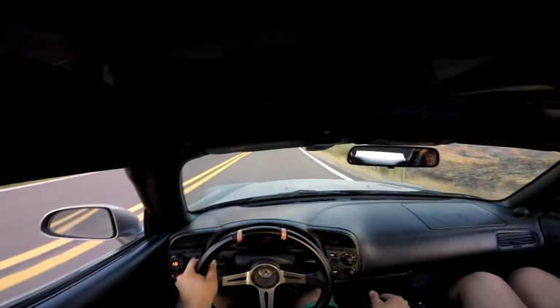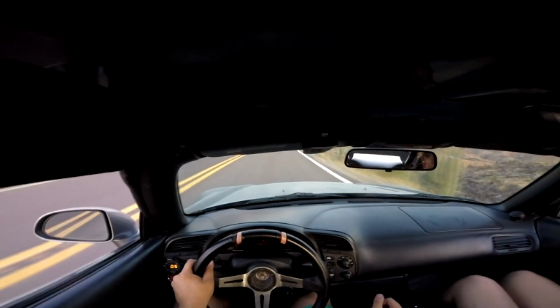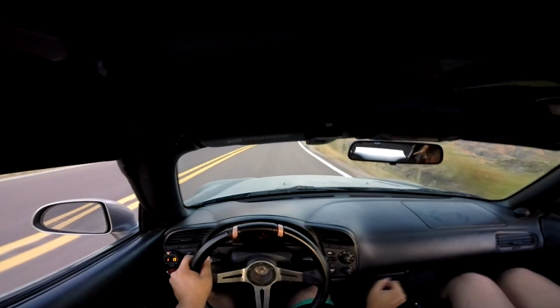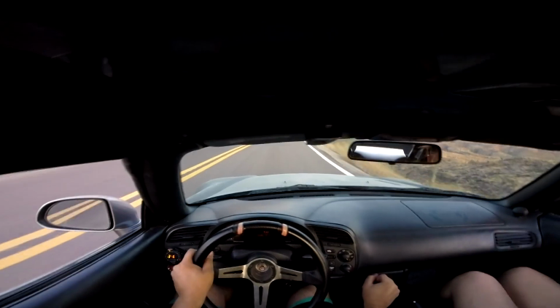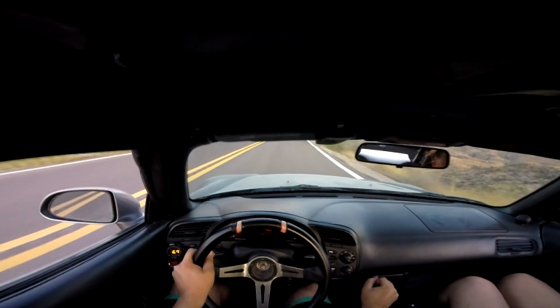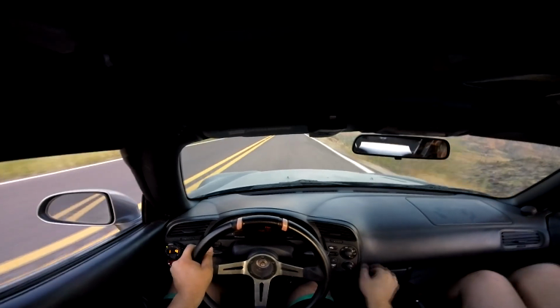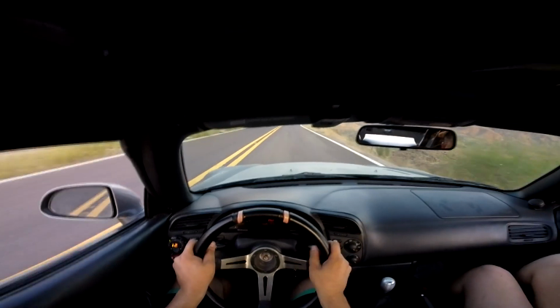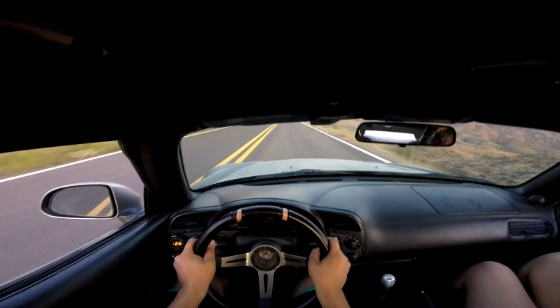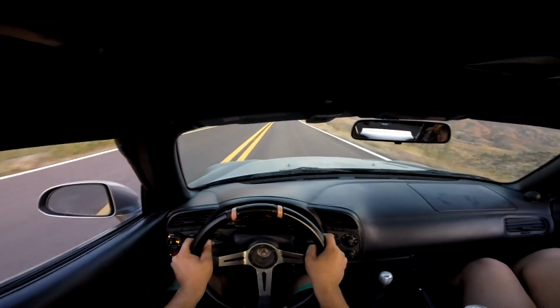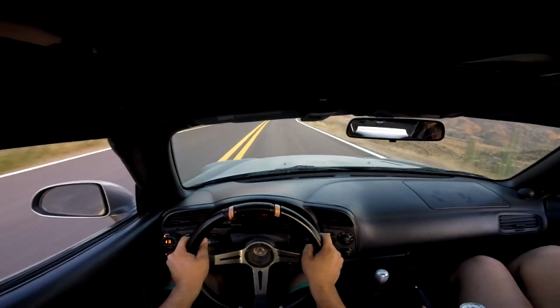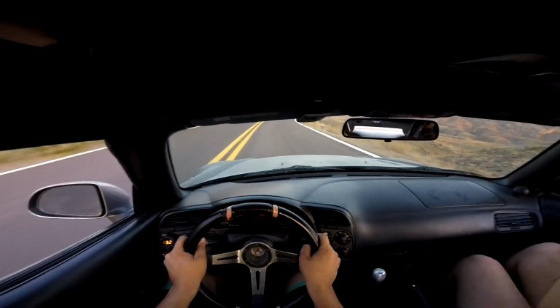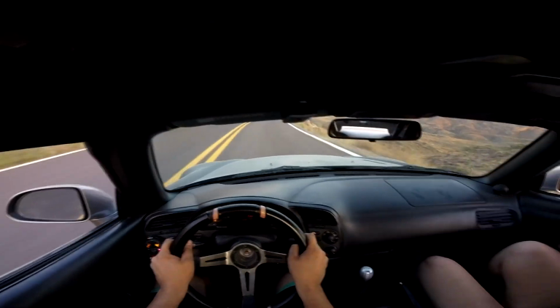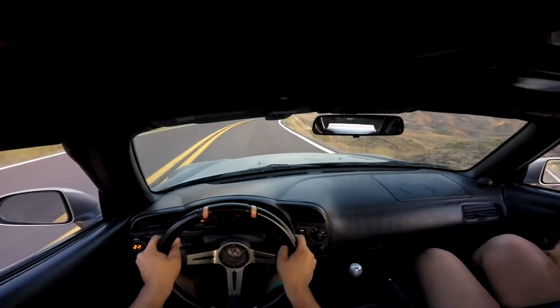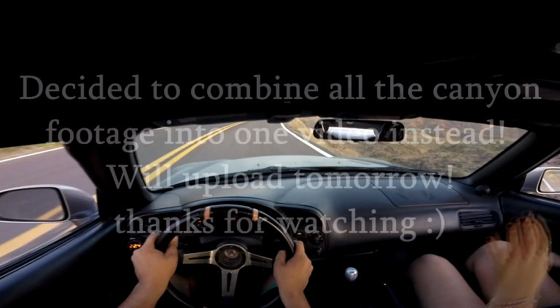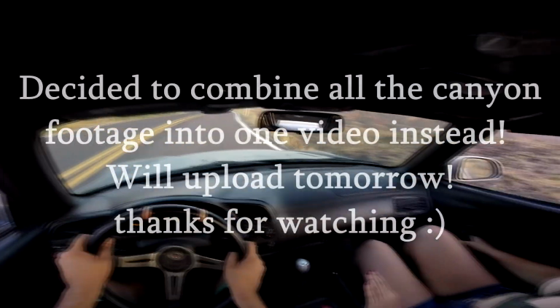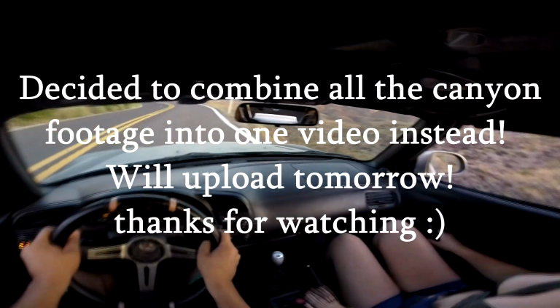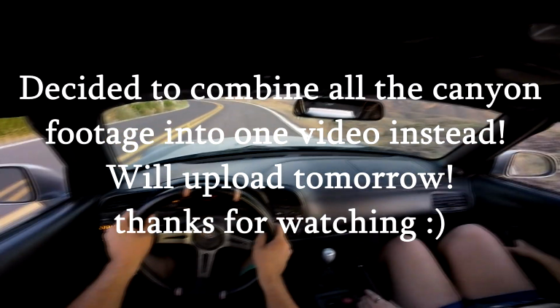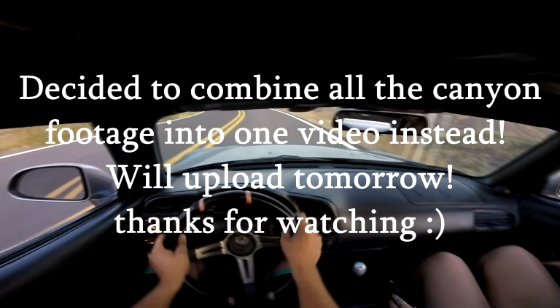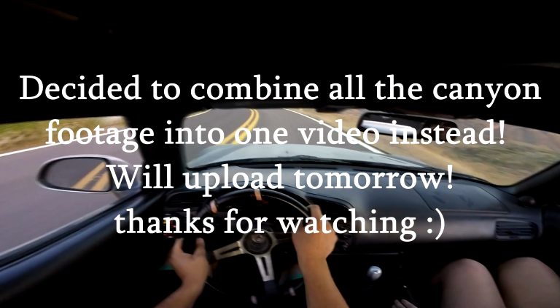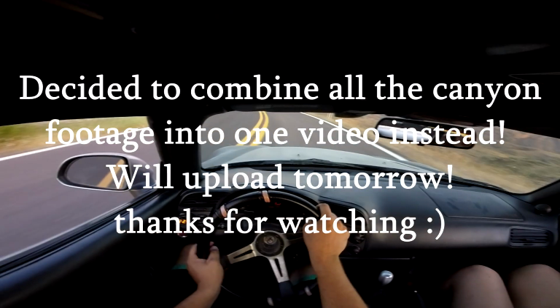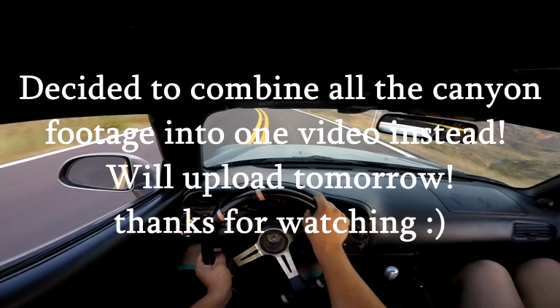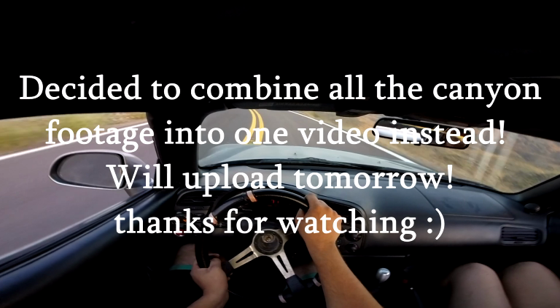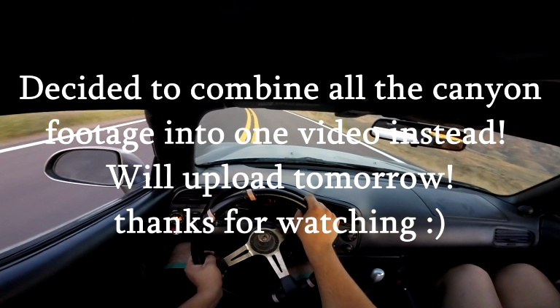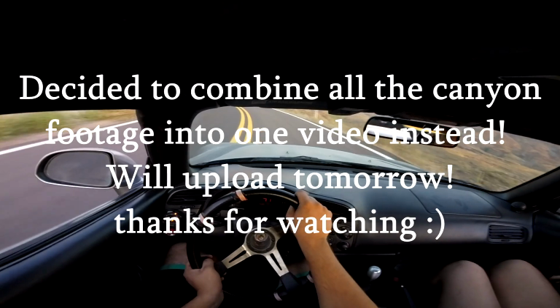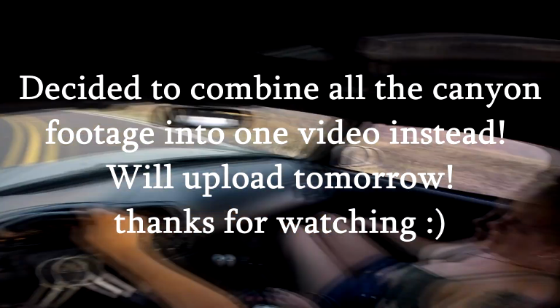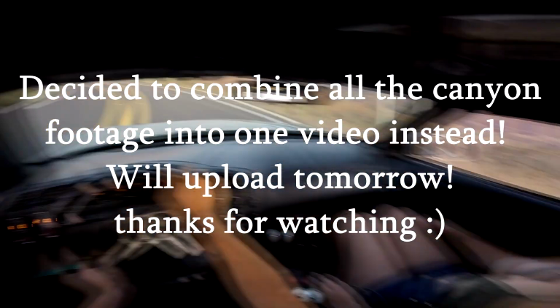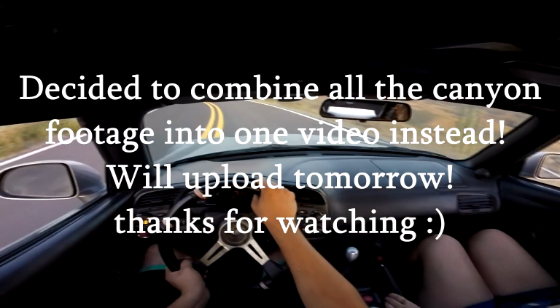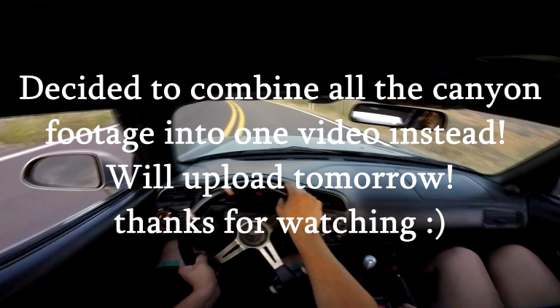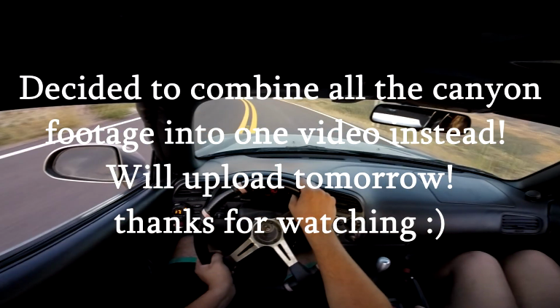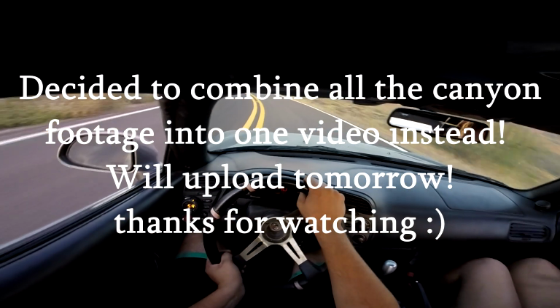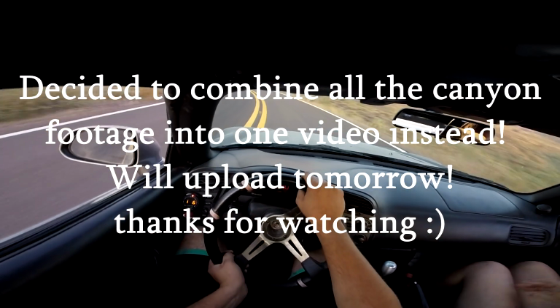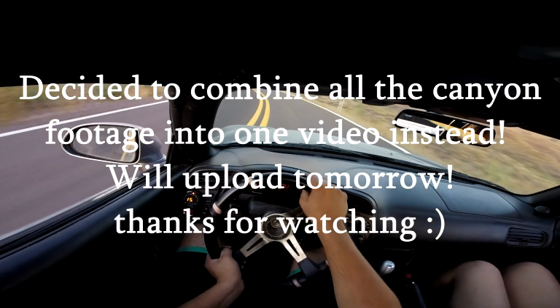I'll show you. It's great. That is a wonderful — beautiful — holy crap. I just looked to the right and slowed down a ton. Wow, that is beautiful.